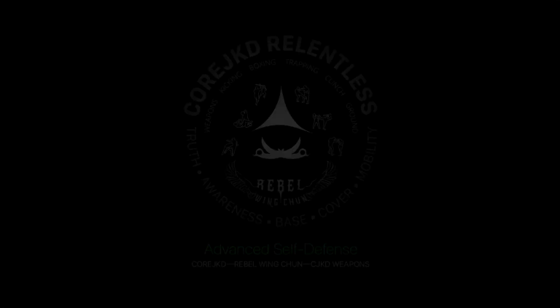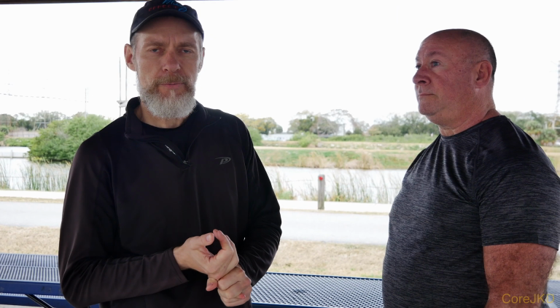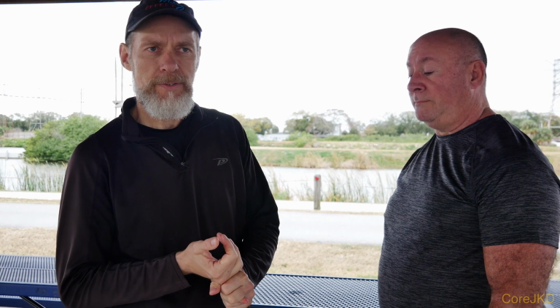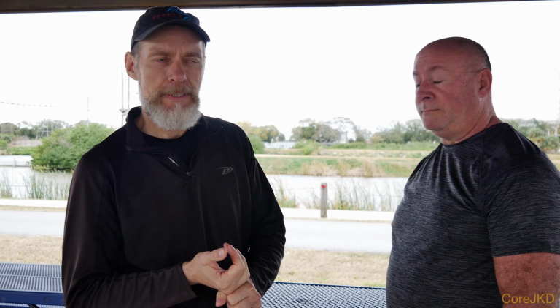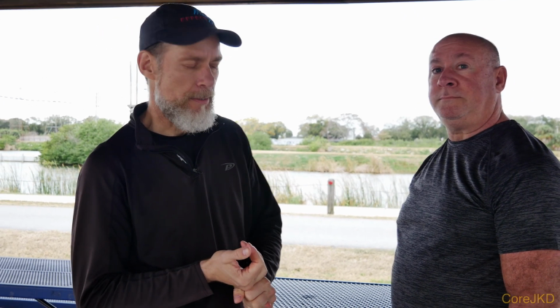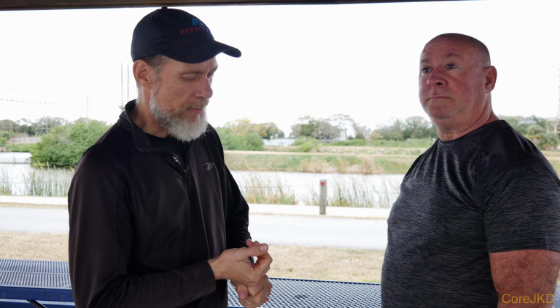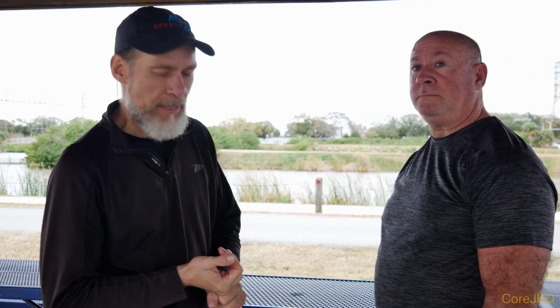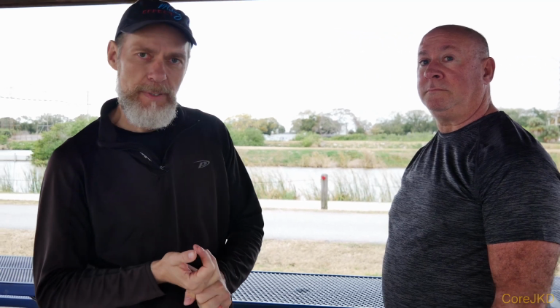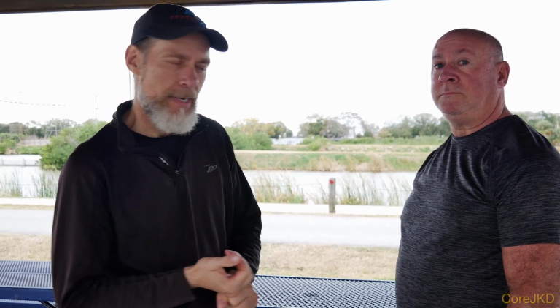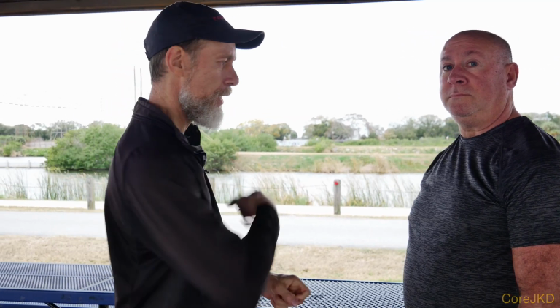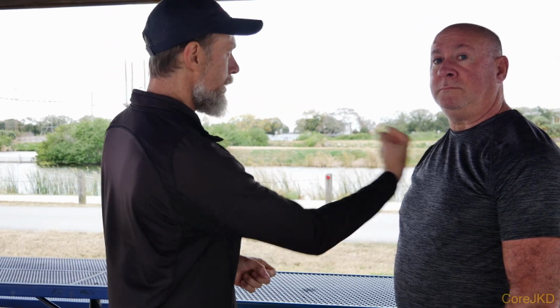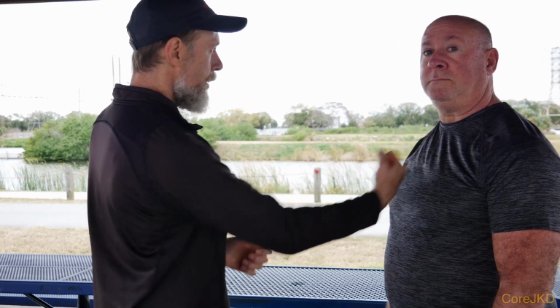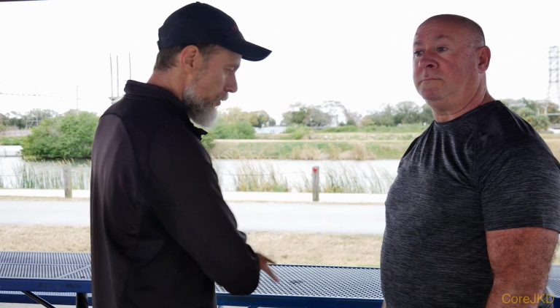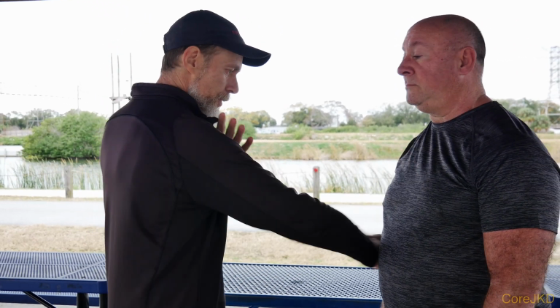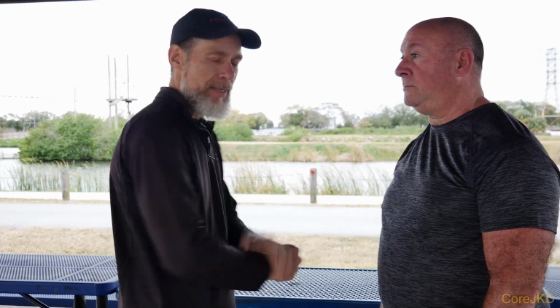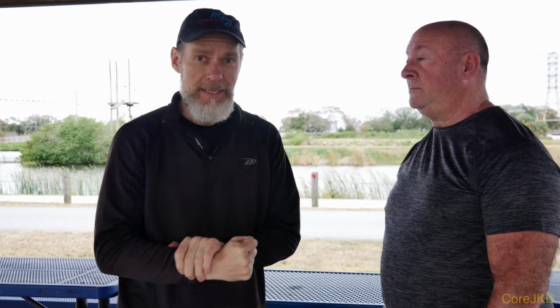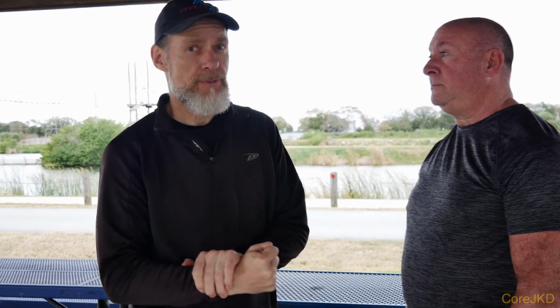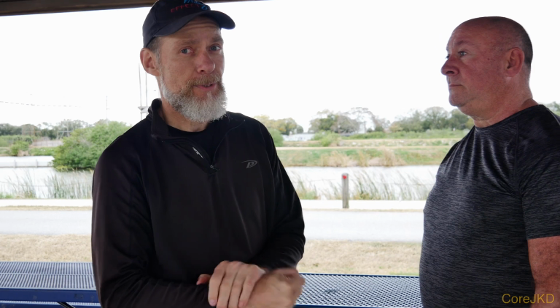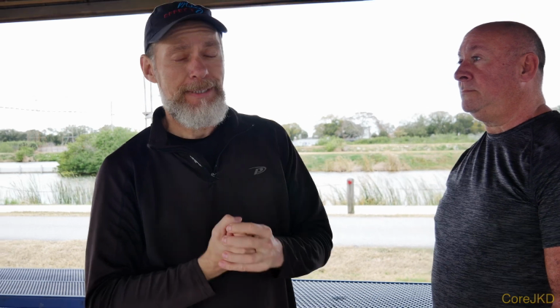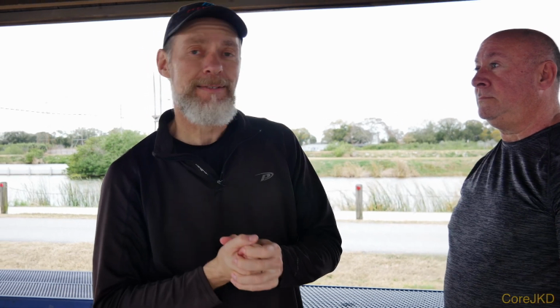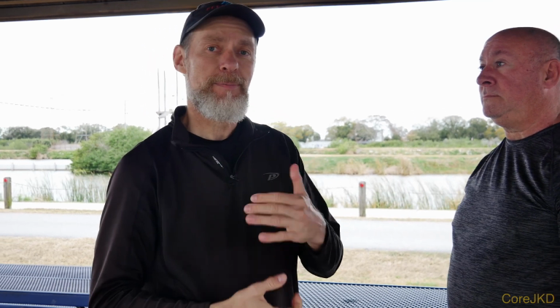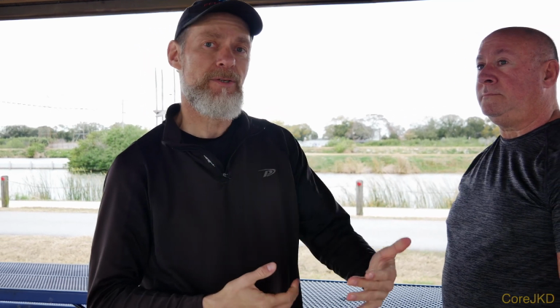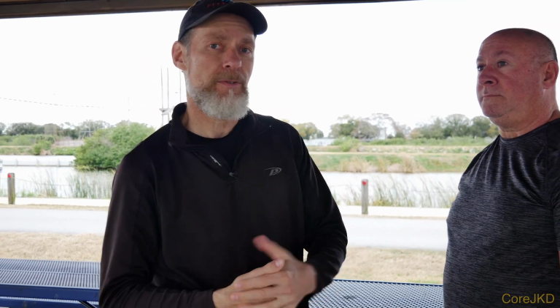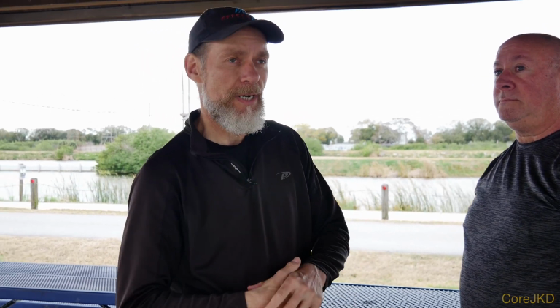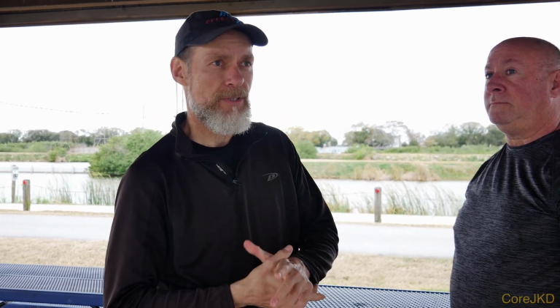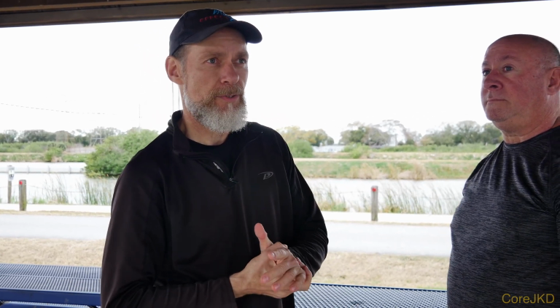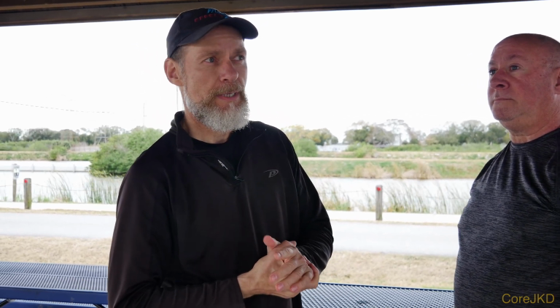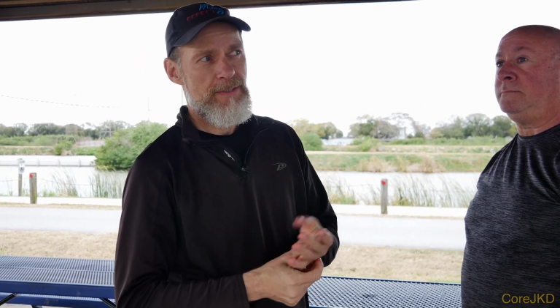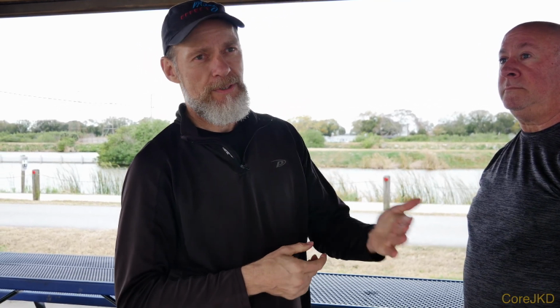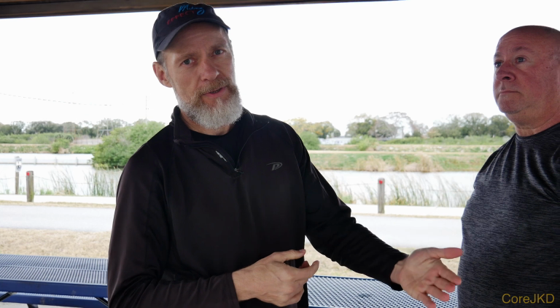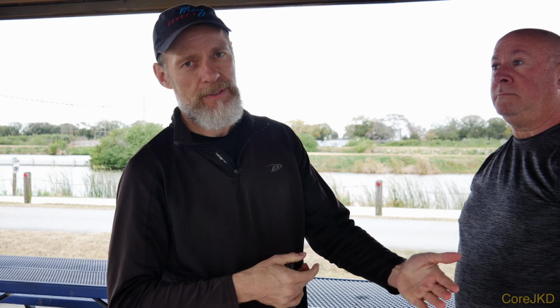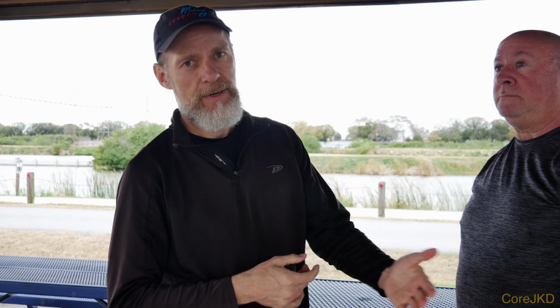We had a question regarding whether the back fist can be done on the chest and the ribs. The answer is wholeheartedly yes. It depends on your goal and what you're actually looking to do as far as your self-defense scenario.